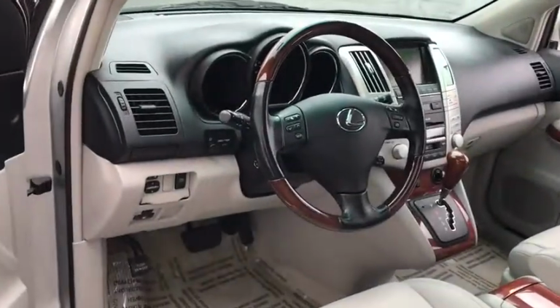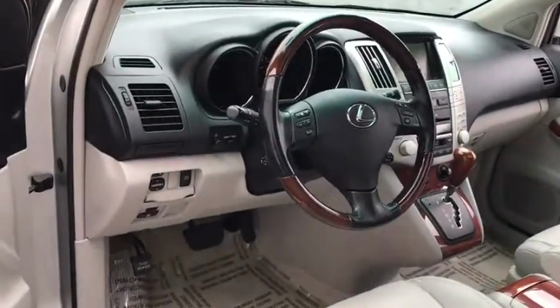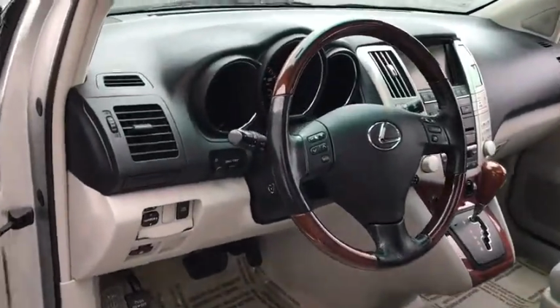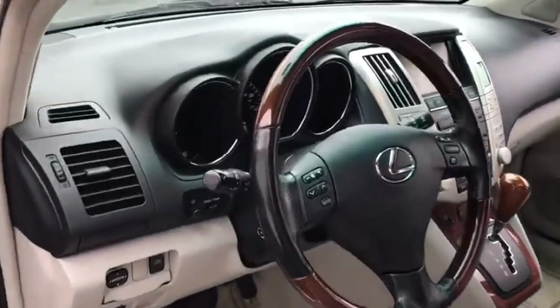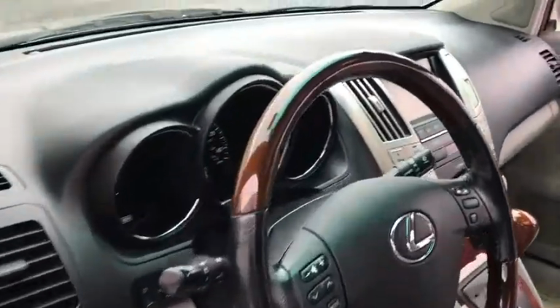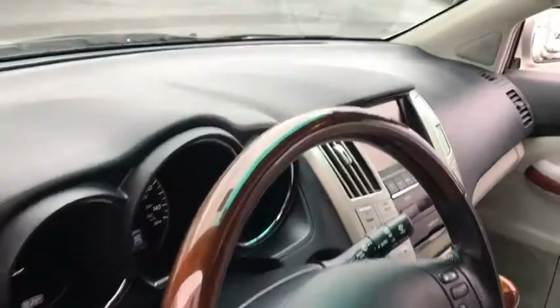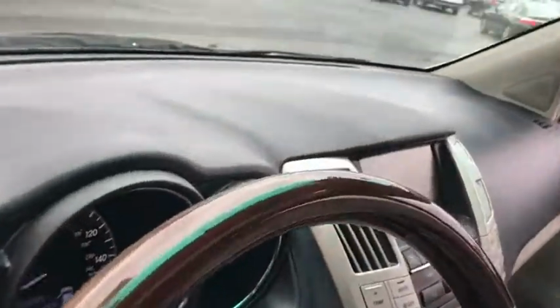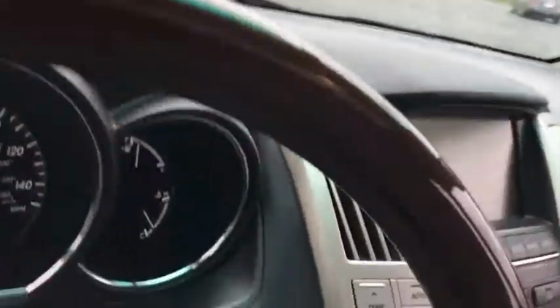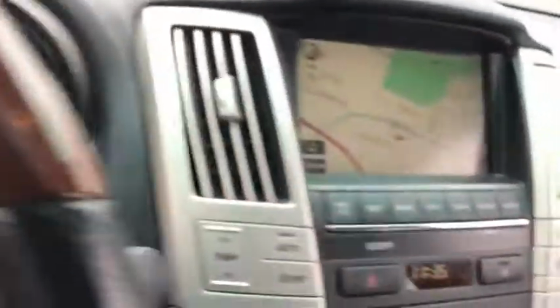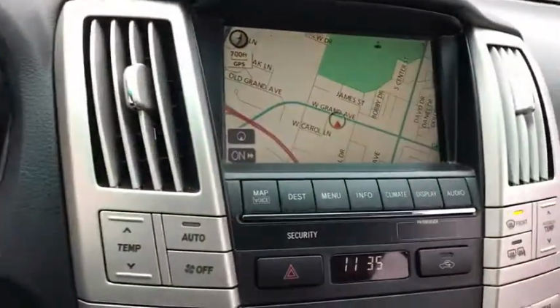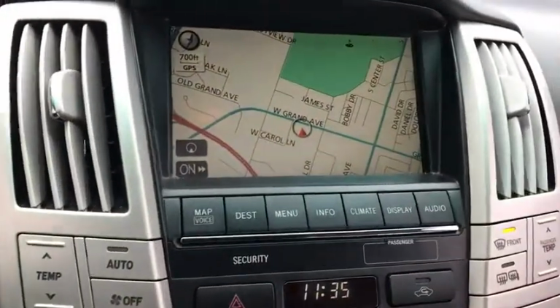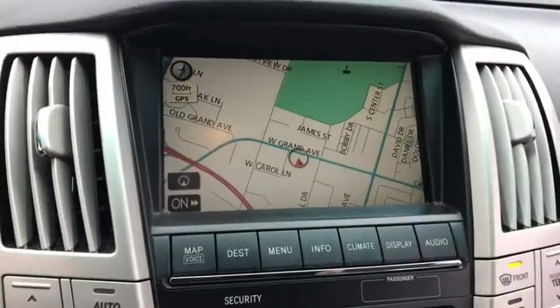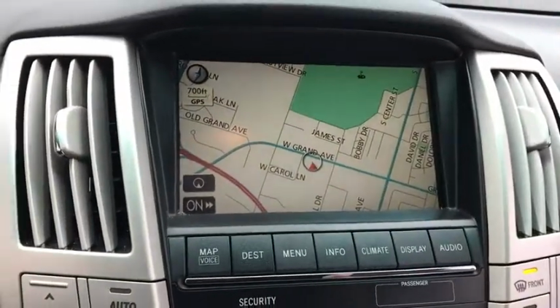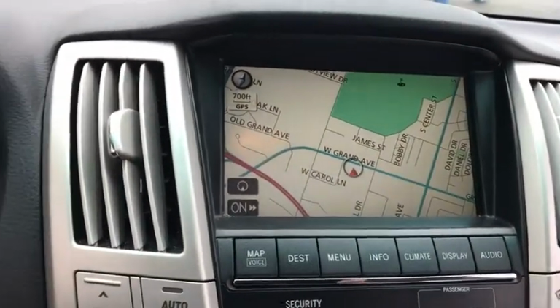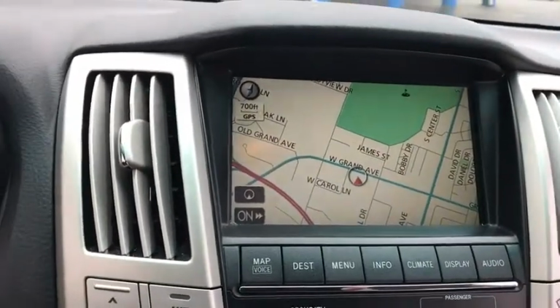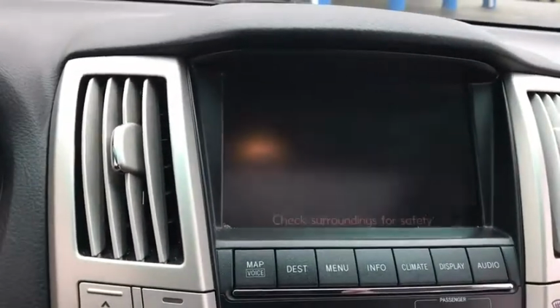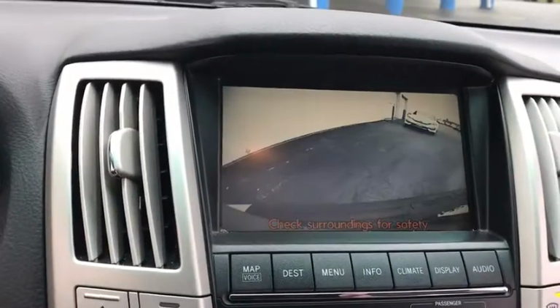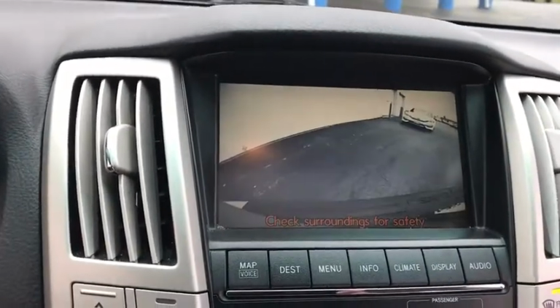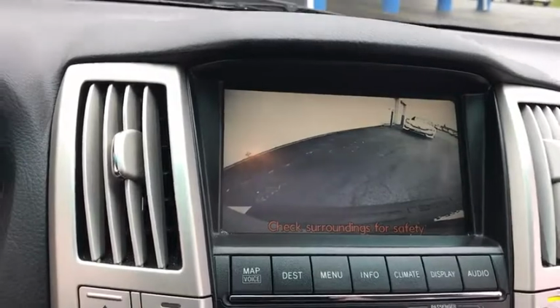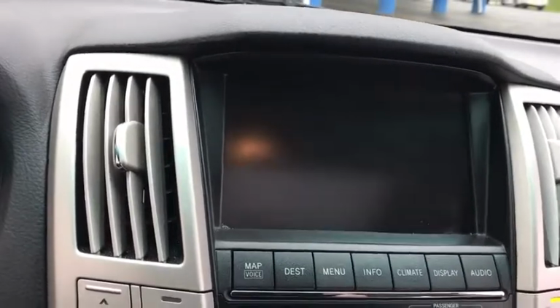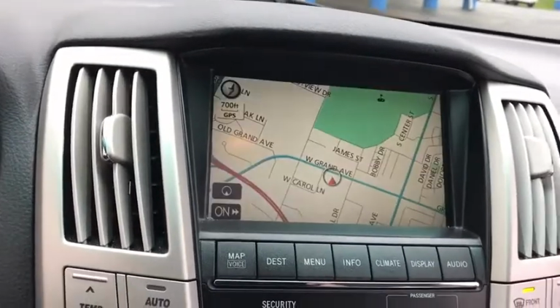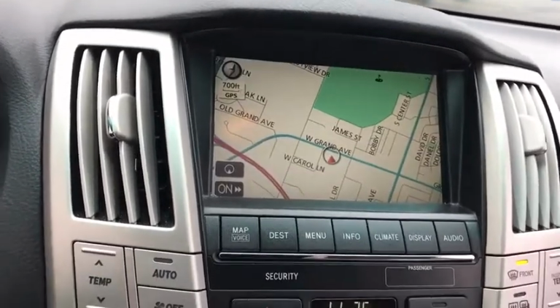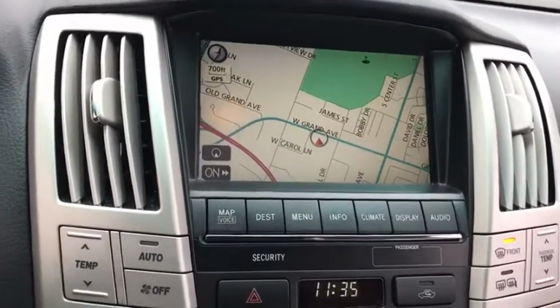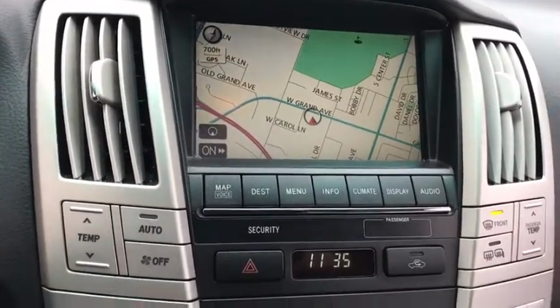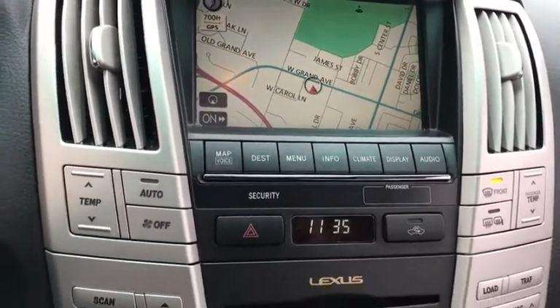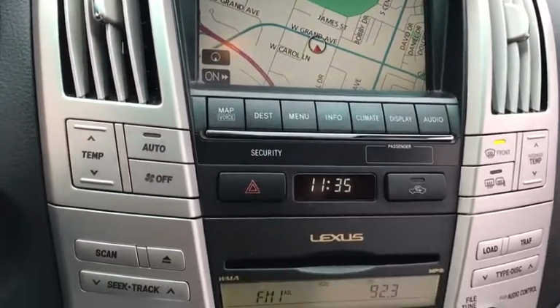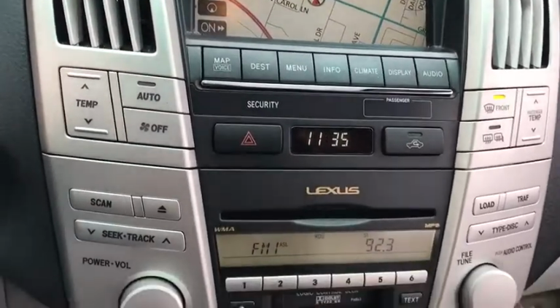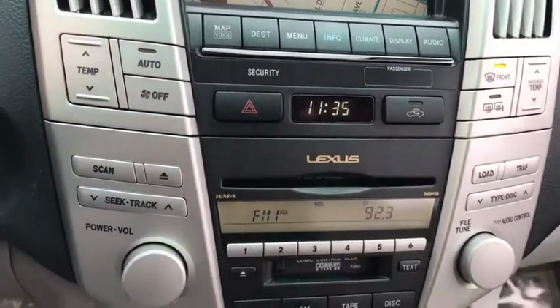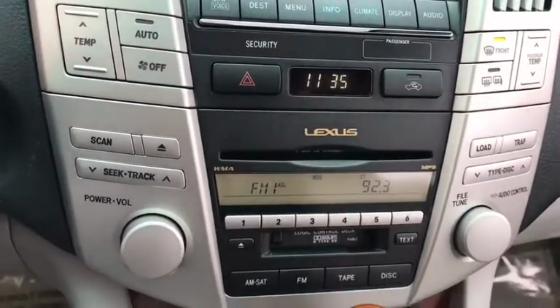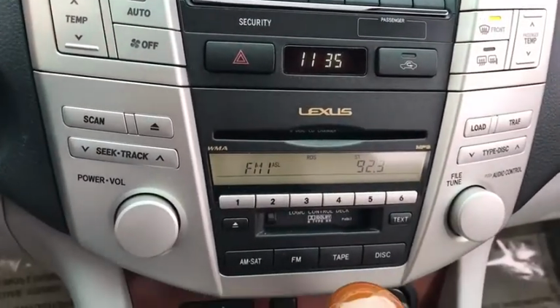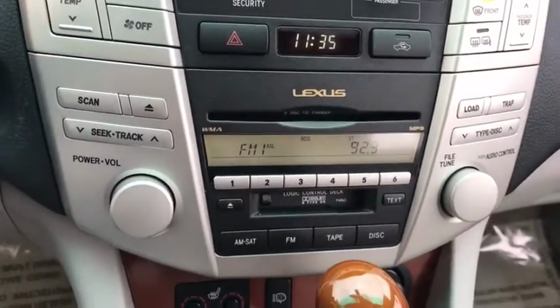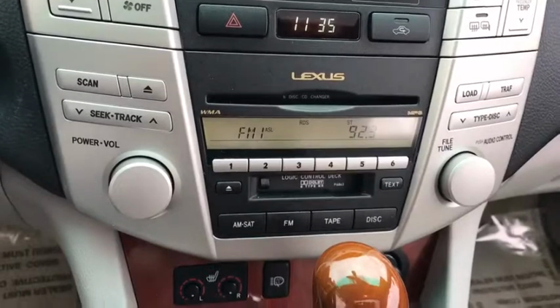Here are some of this vehicle's great options: CD changer, all-wheel drive, power liftgate, anti-lock braking system, steering wheel audio controls, stability control, traction control, power passenger seat.